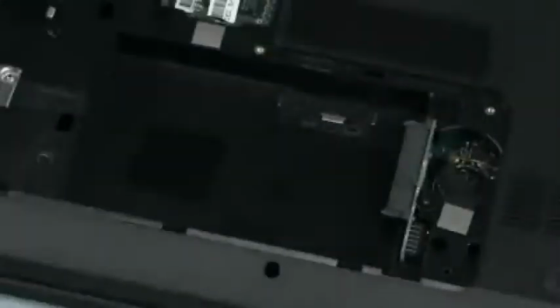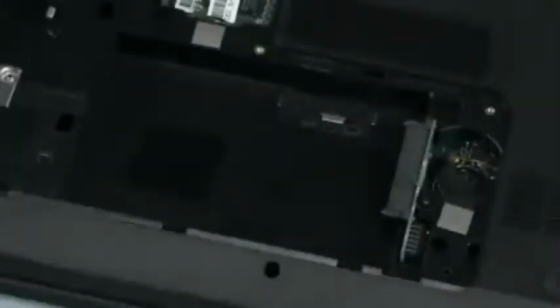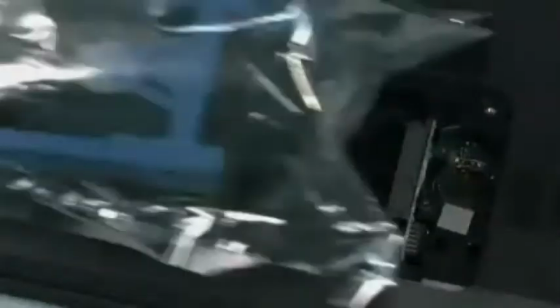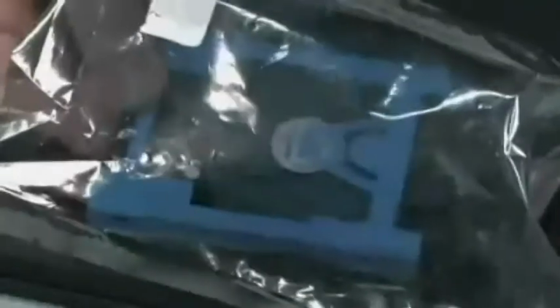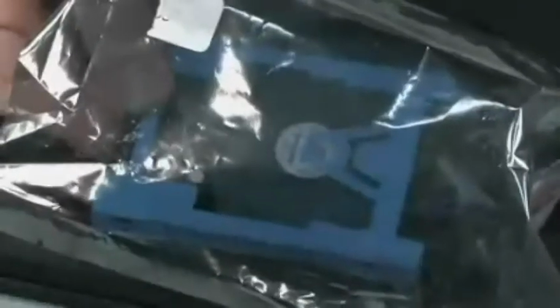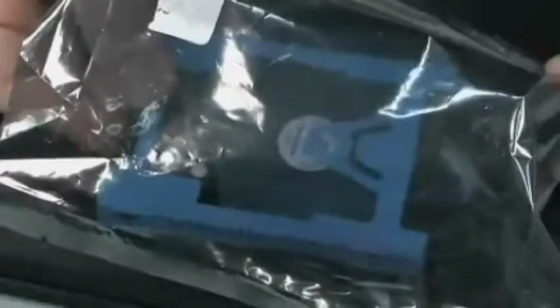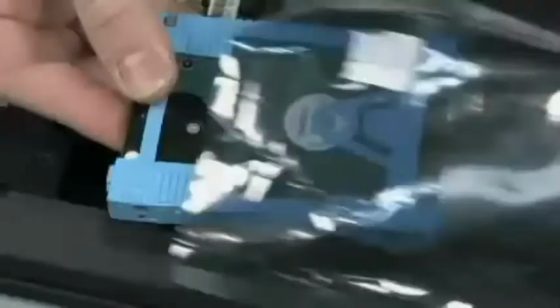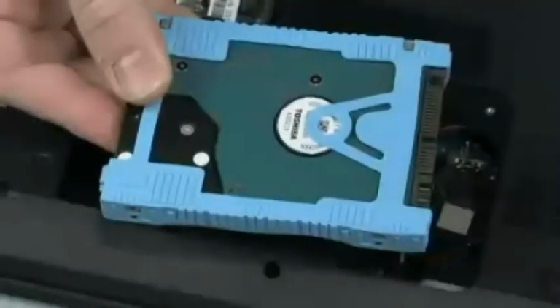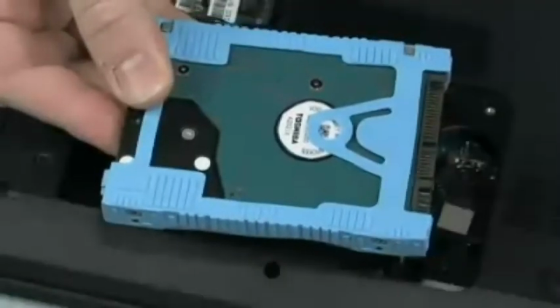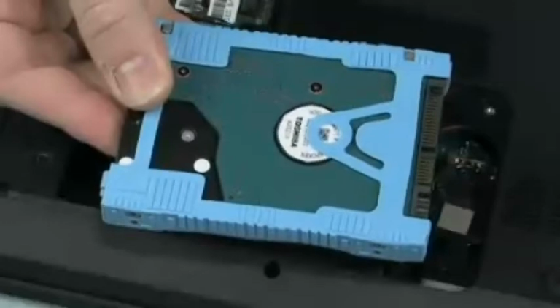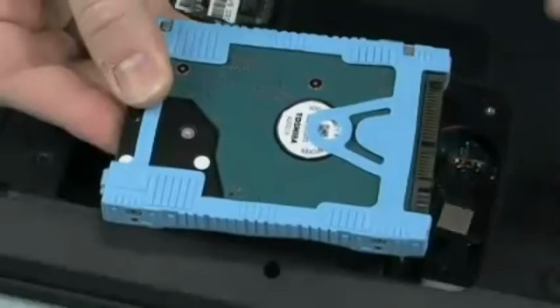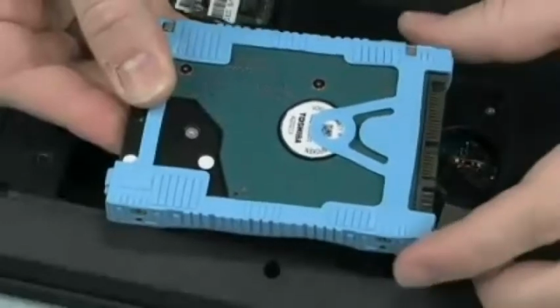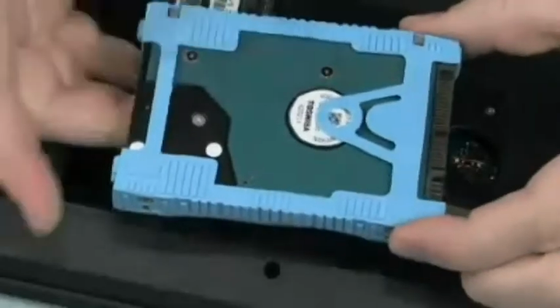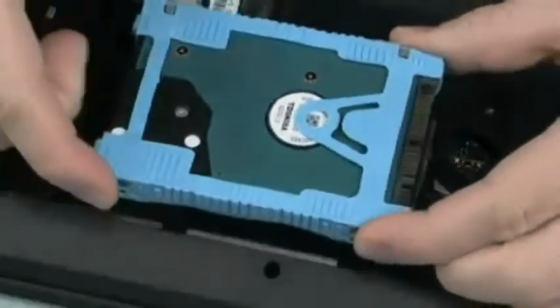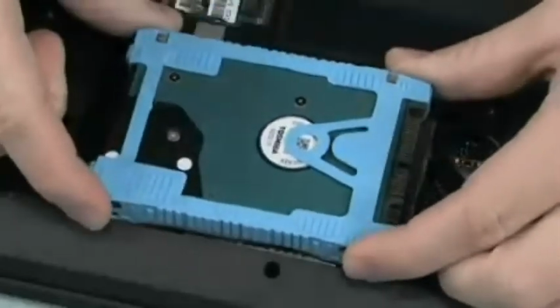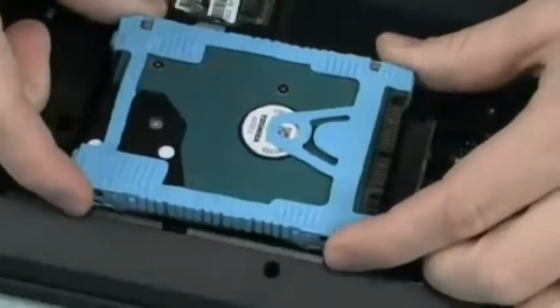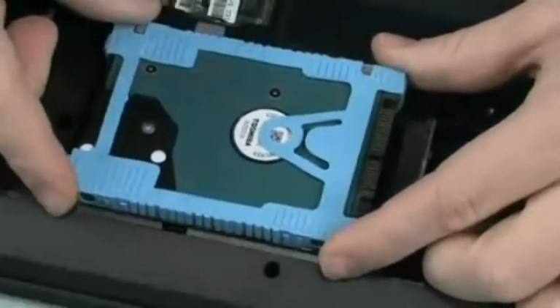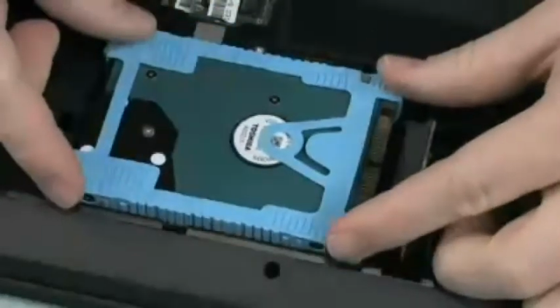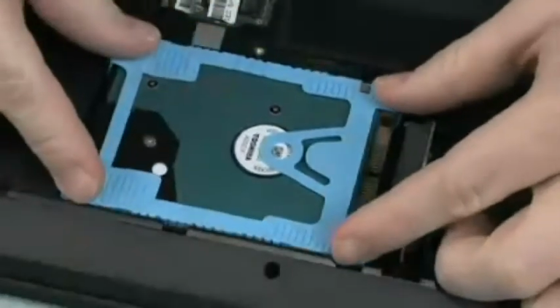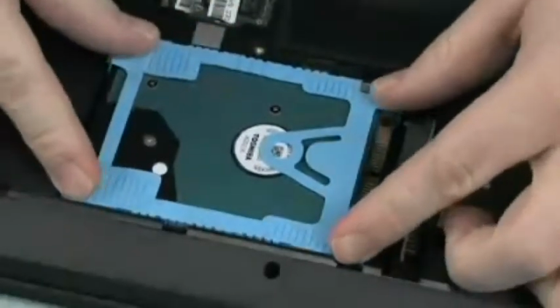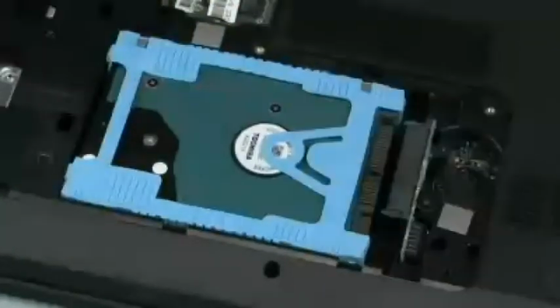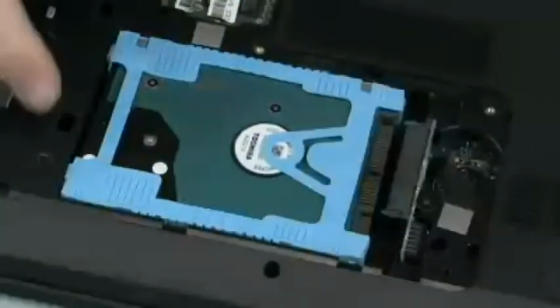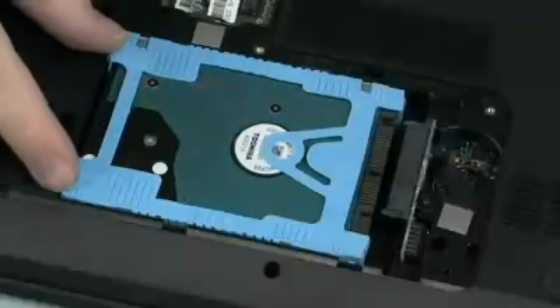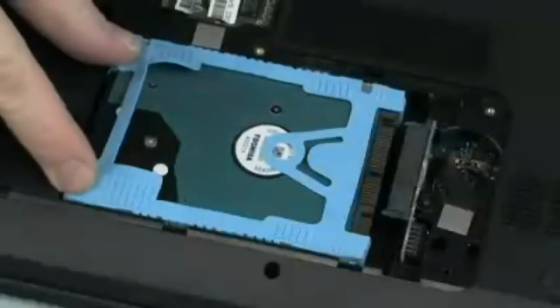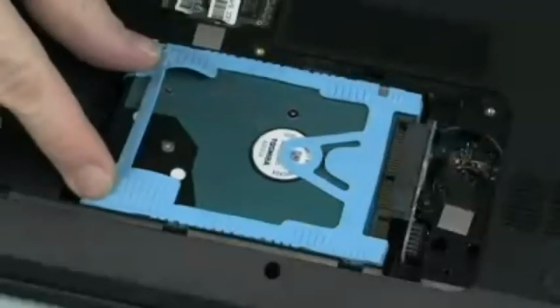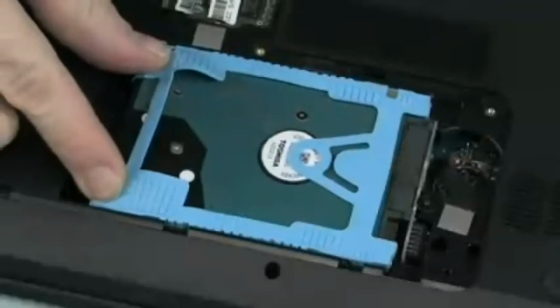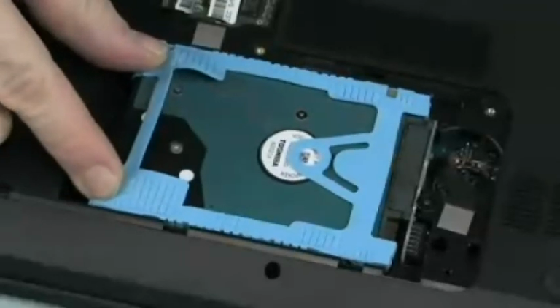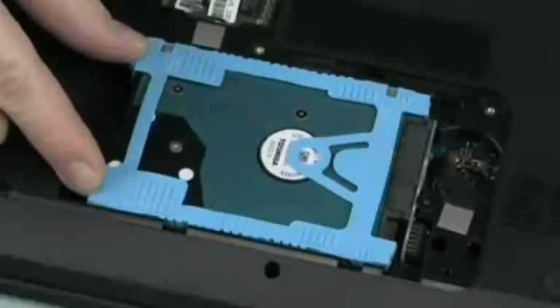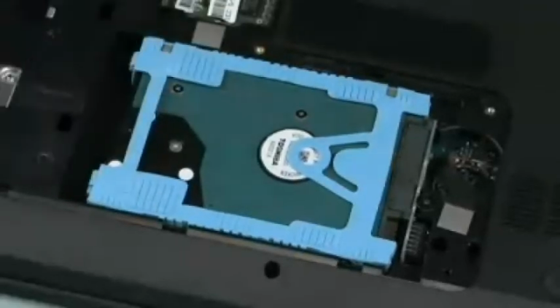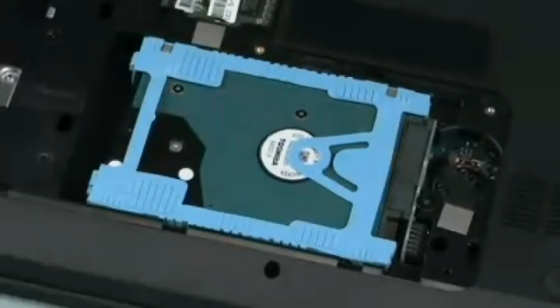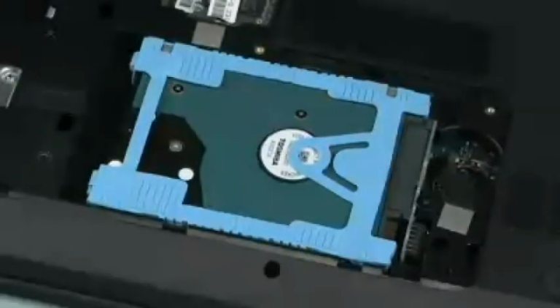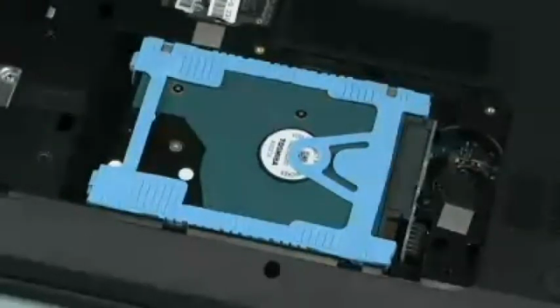Replacement: Remove the hard disk drive from the static dissipative bag. Lower the hard disk drive into the hard disk drive bay. Slide the hard disk drive to the right to connect the hard disk drive to the hard disk drive connector.